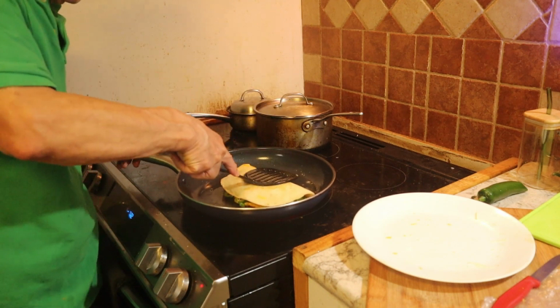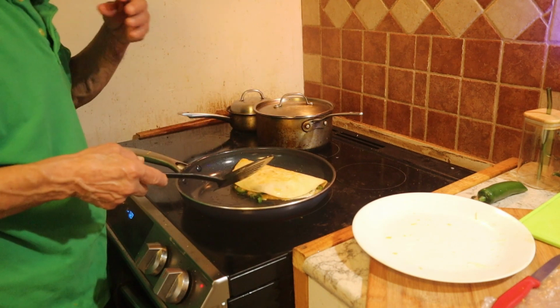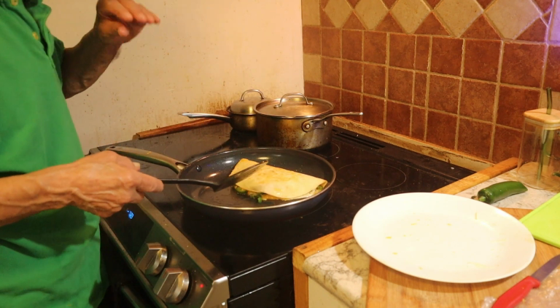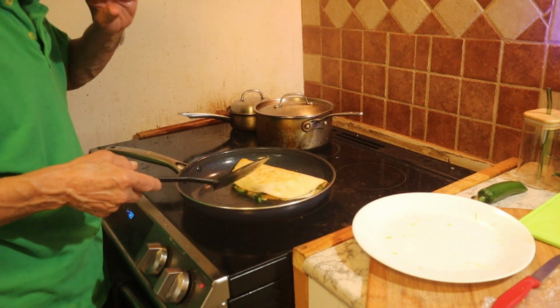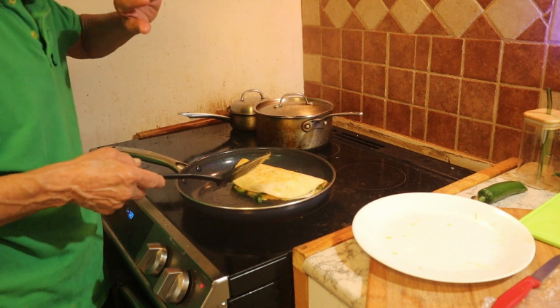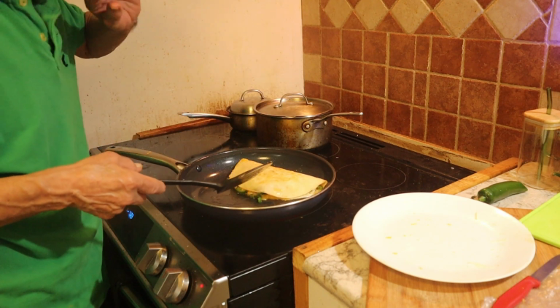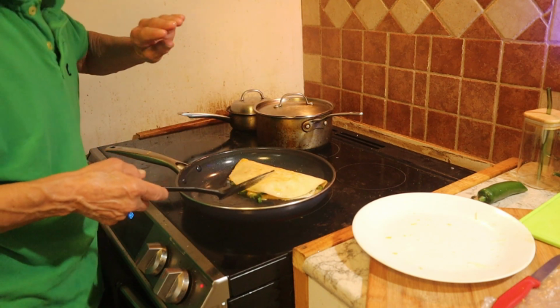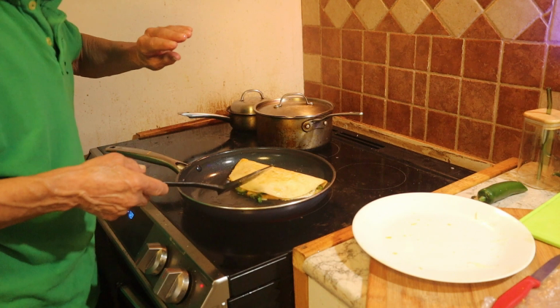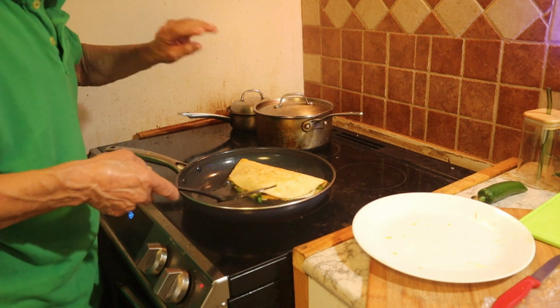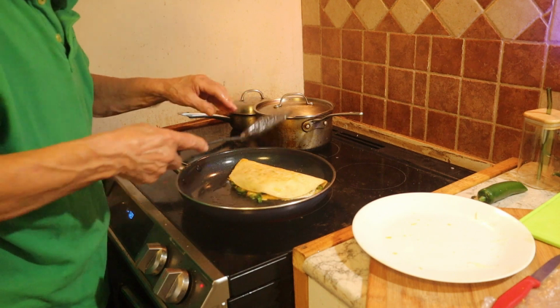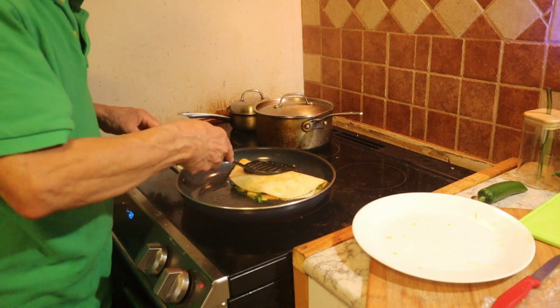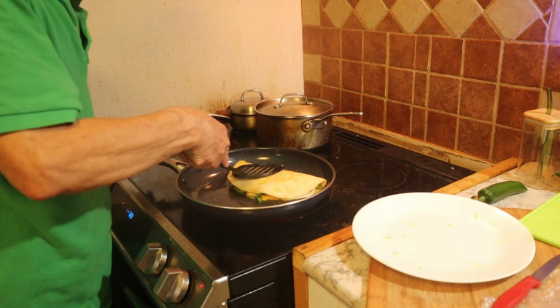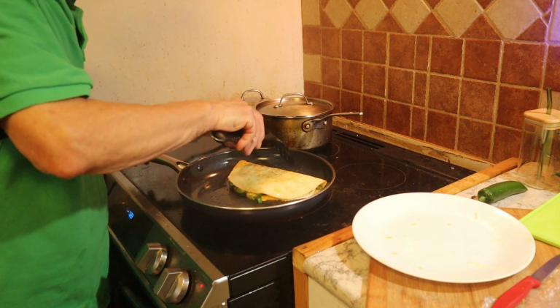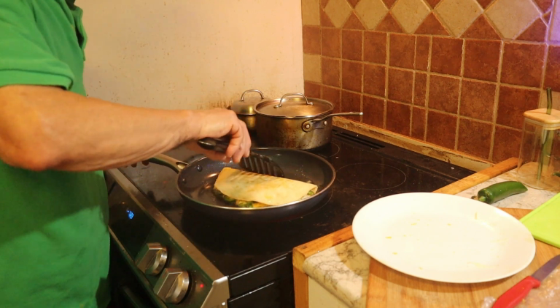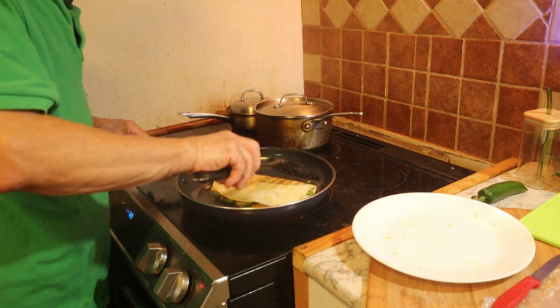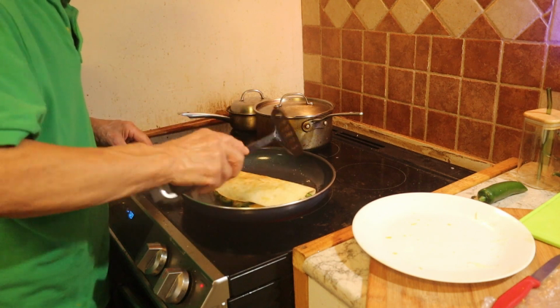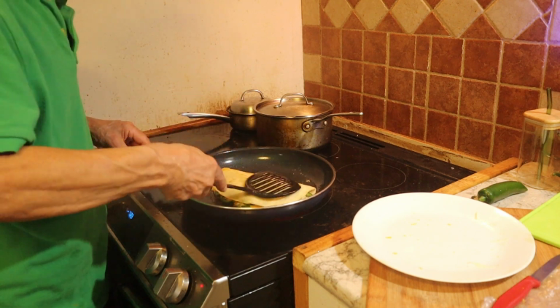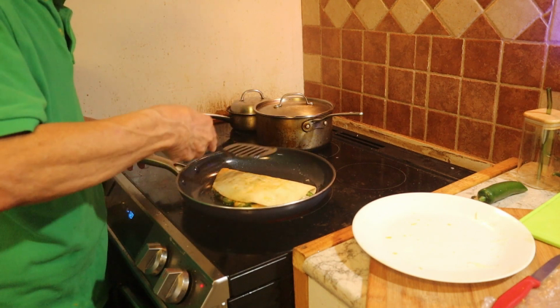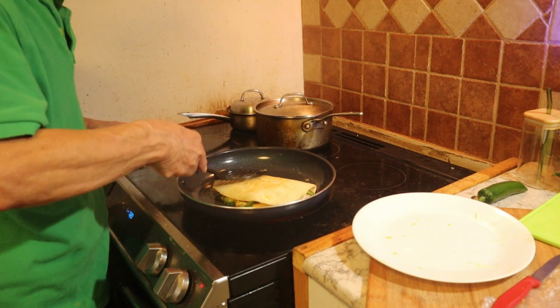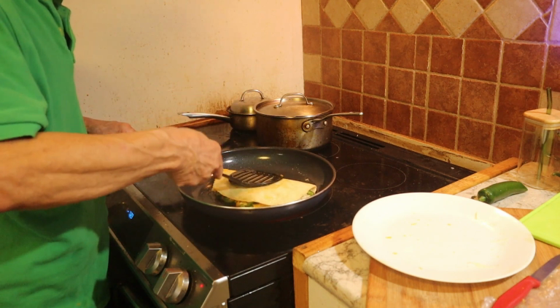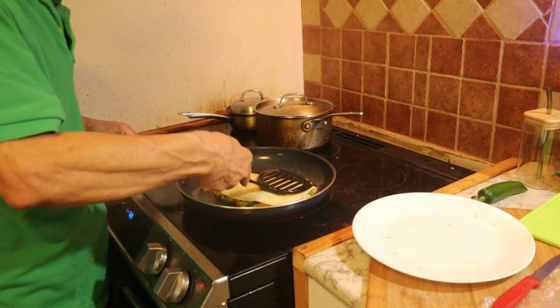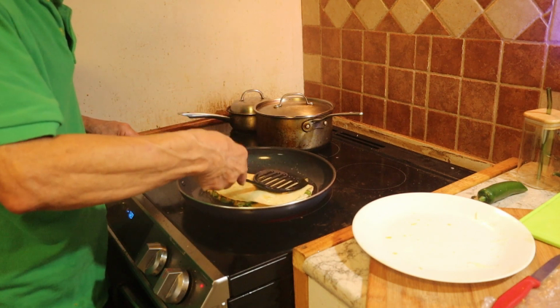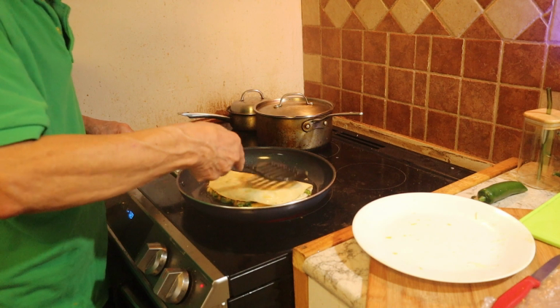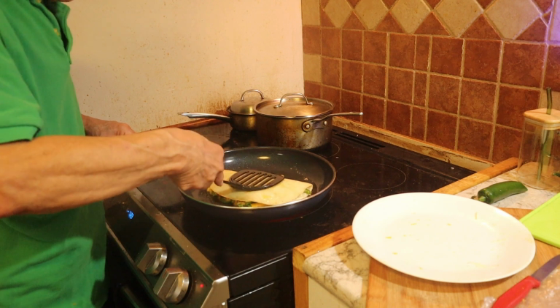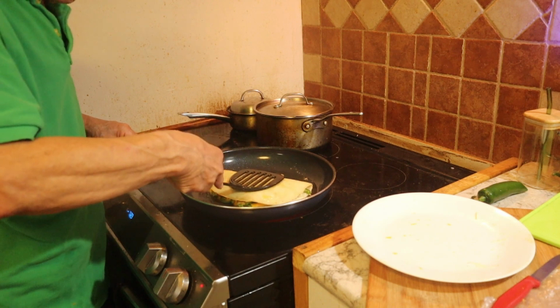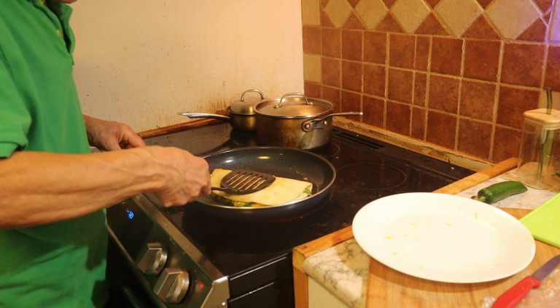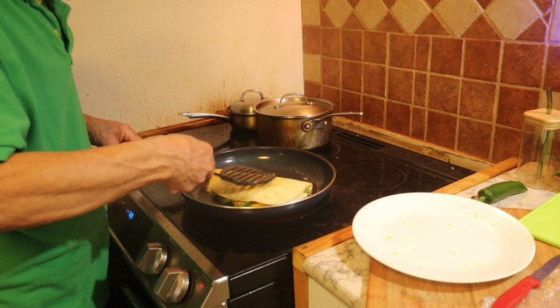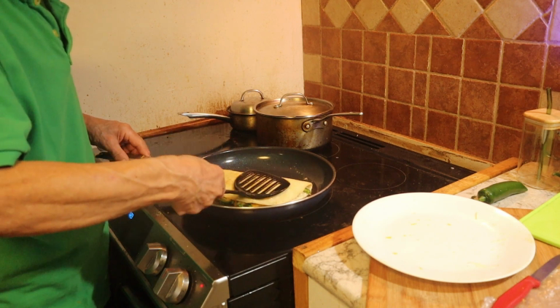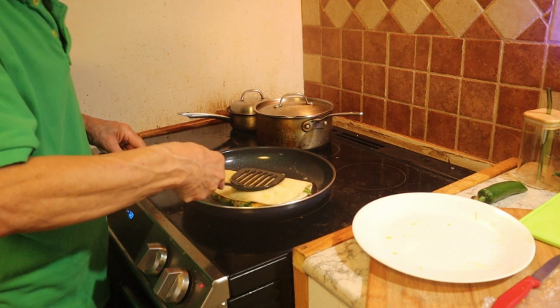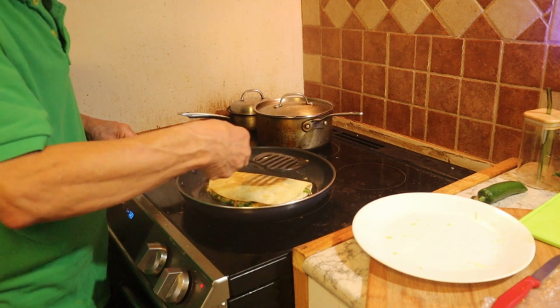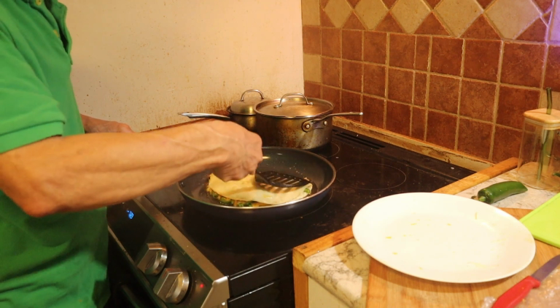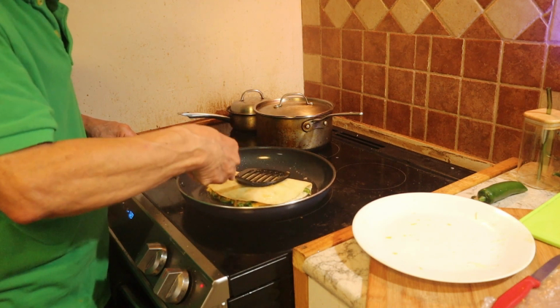You just want a little golden color. Because if it gets brown, it gets a little bitter.